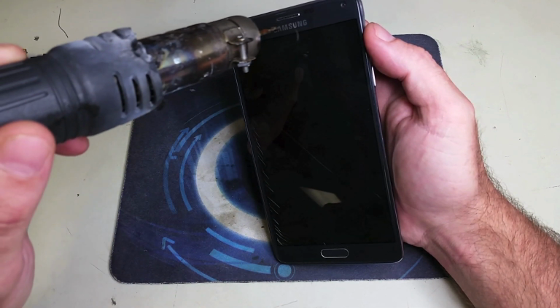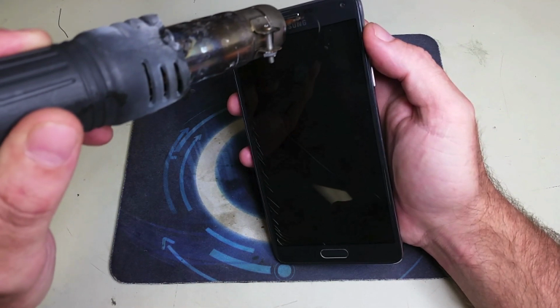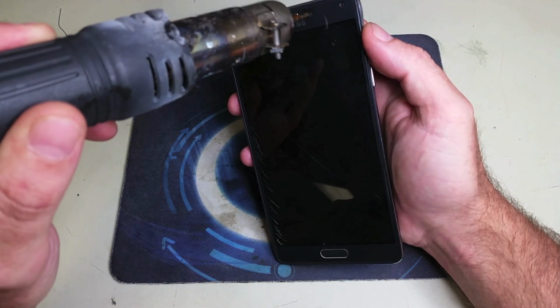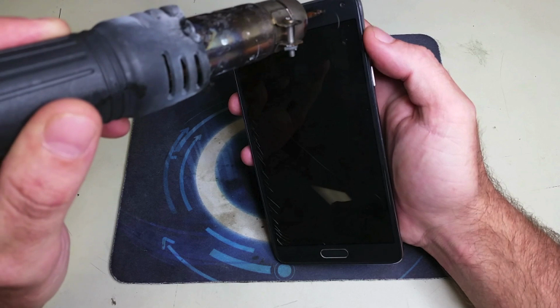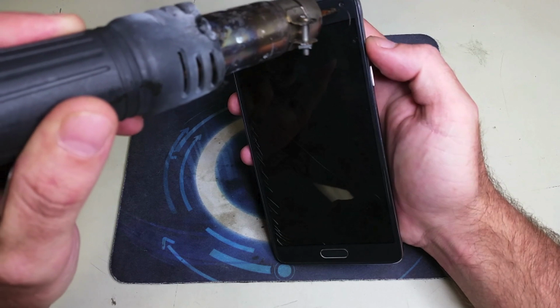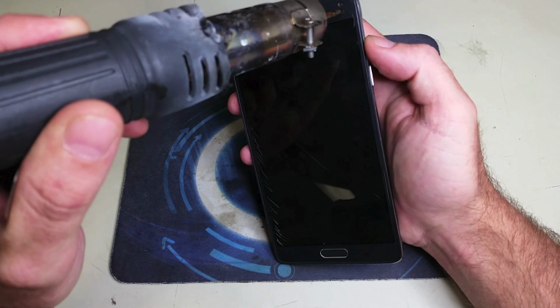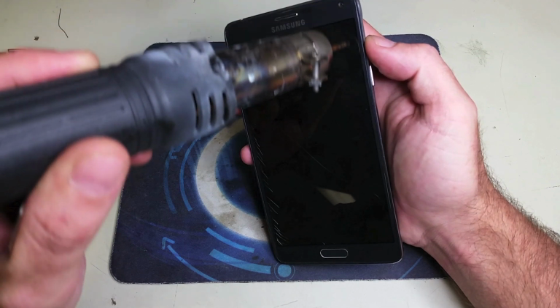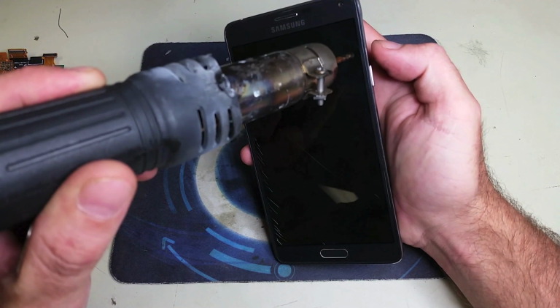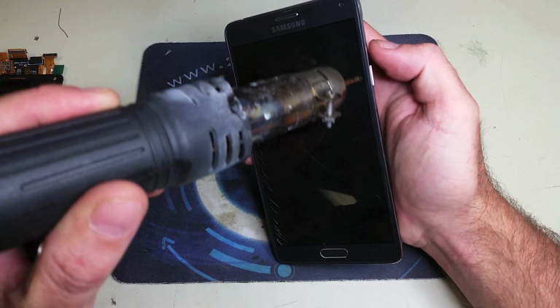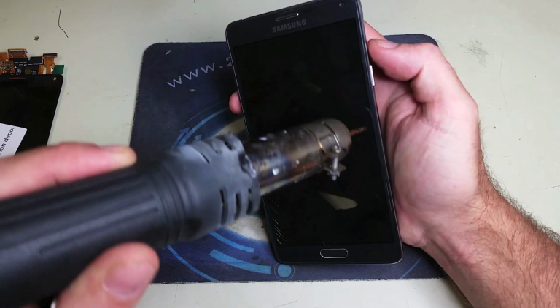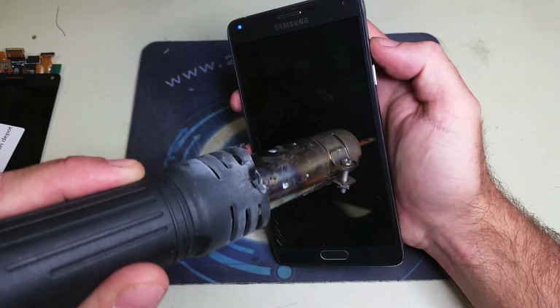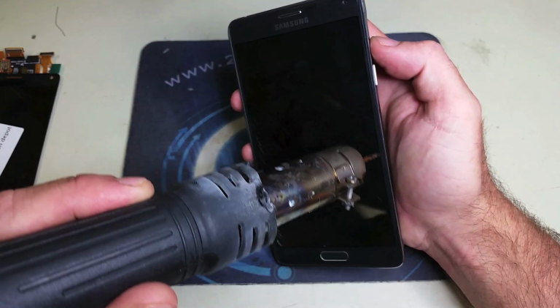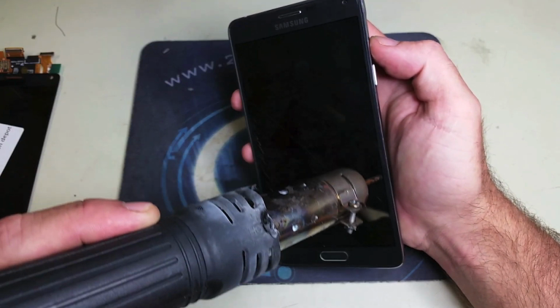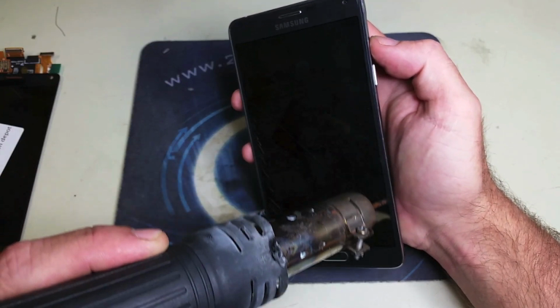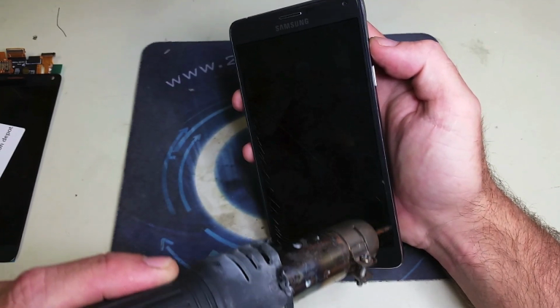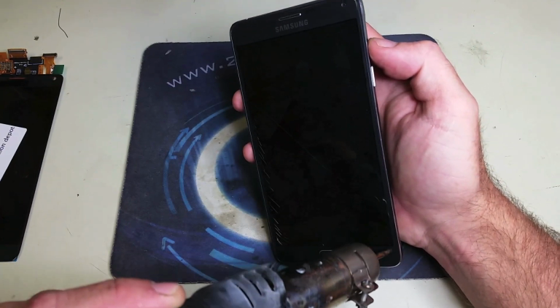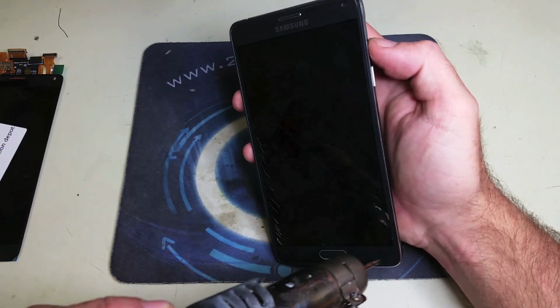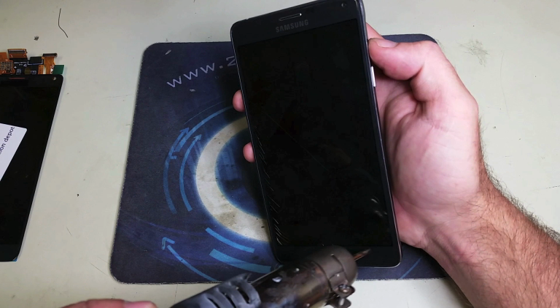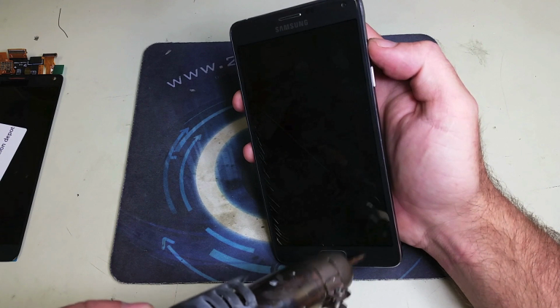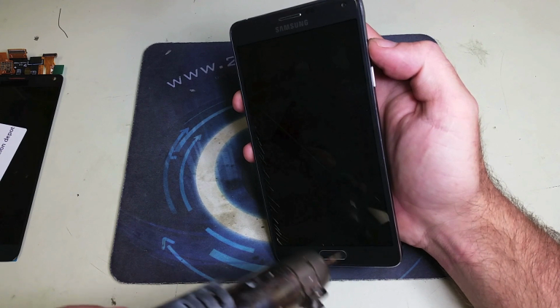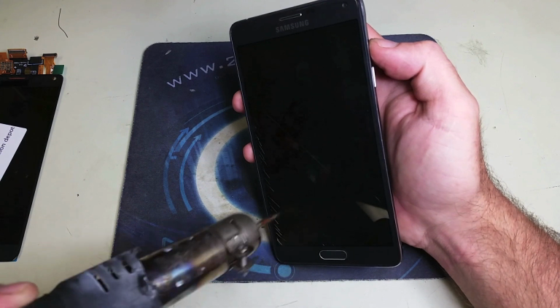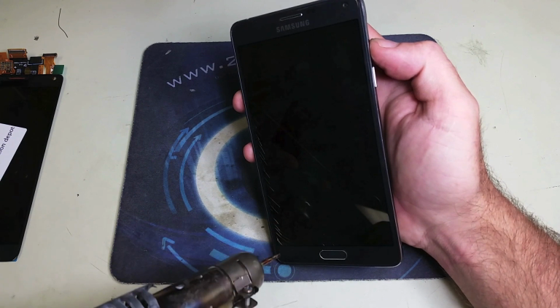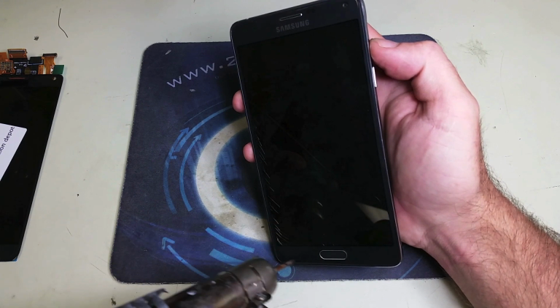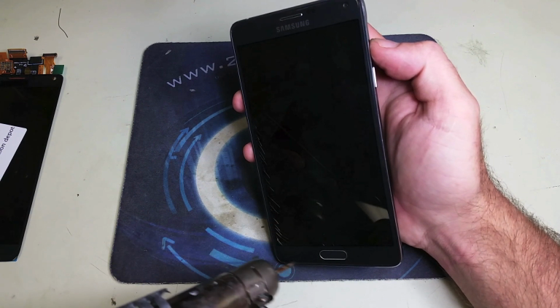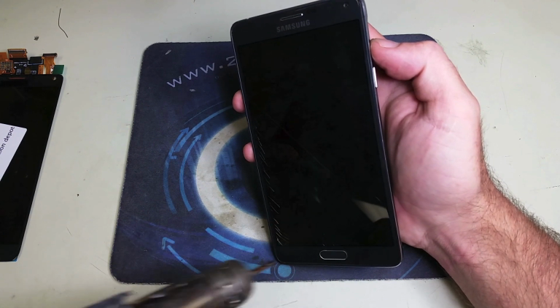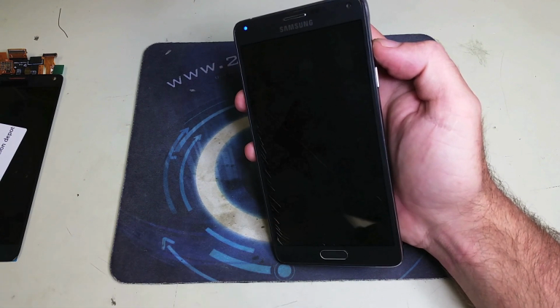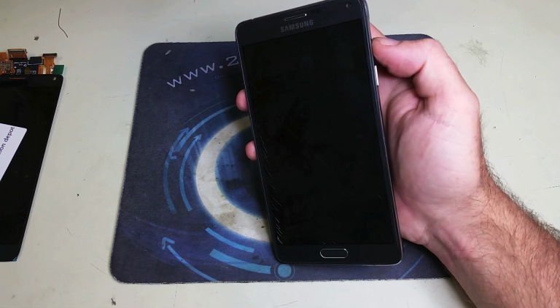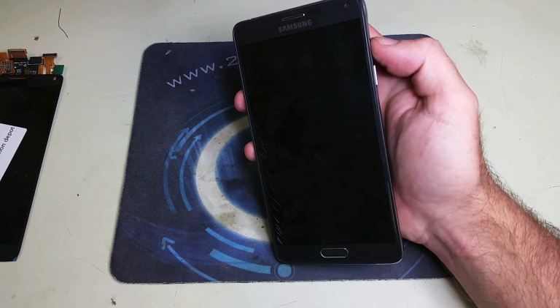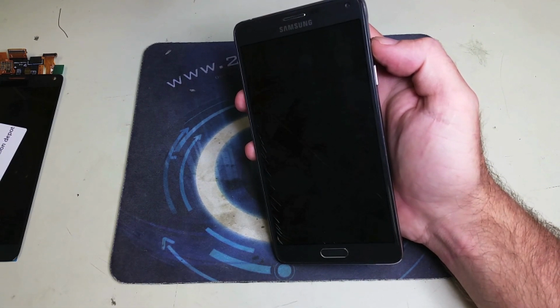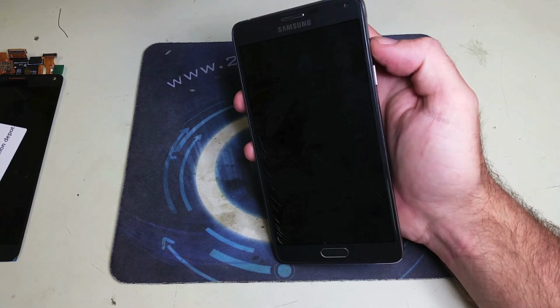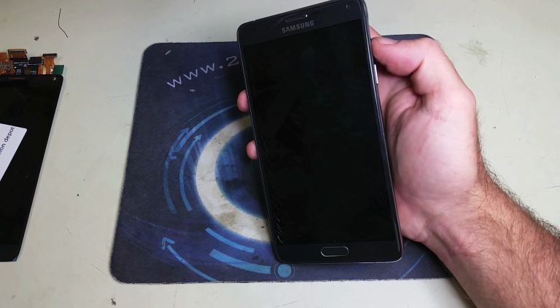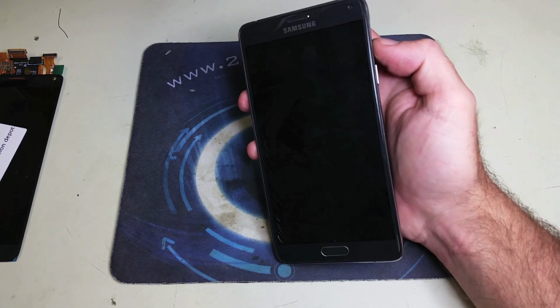The LCD is broken, so there's no concern about saving the old LCD. We're just going to go ahead and rip it off without damaging the home button, back button, and menu button of the phone.